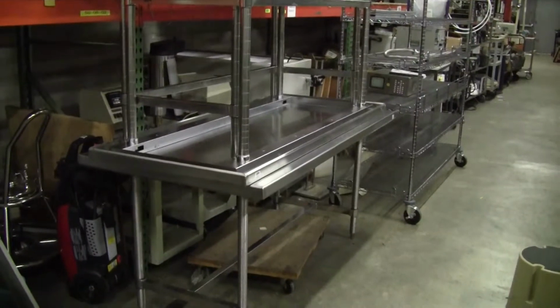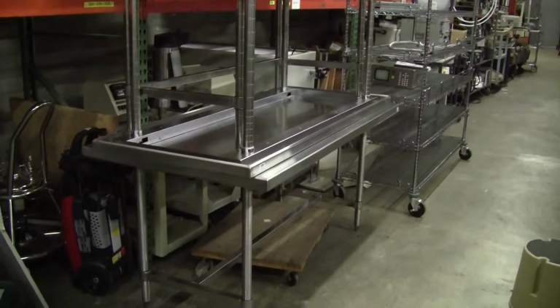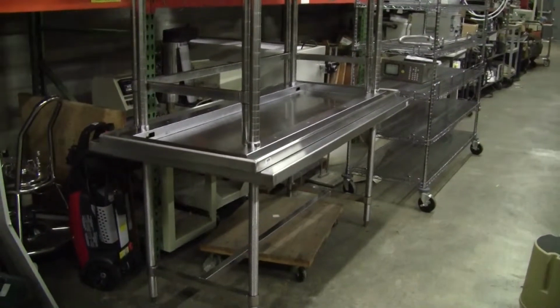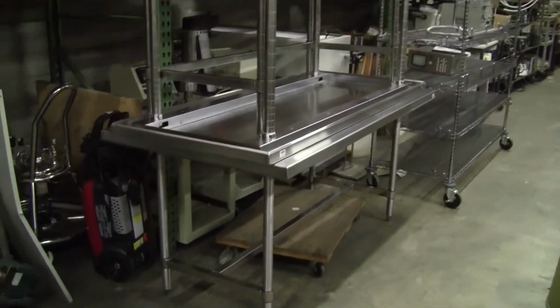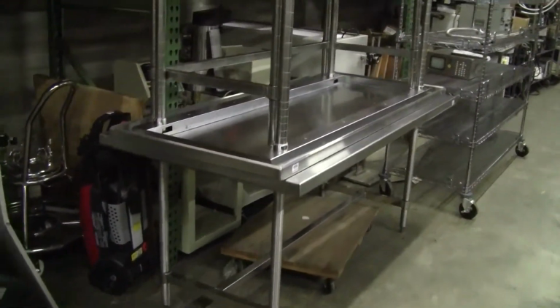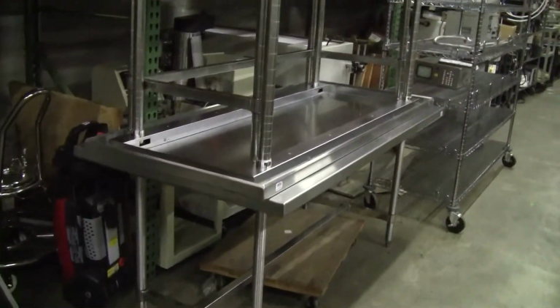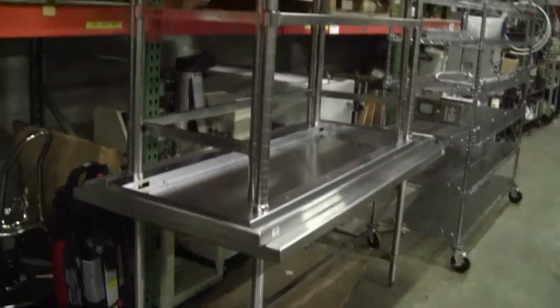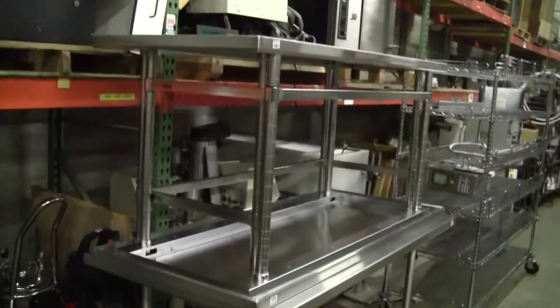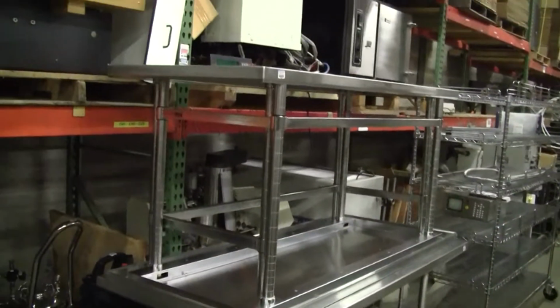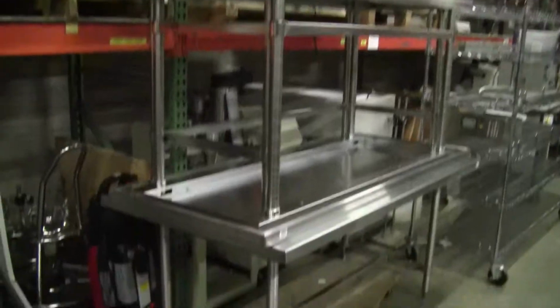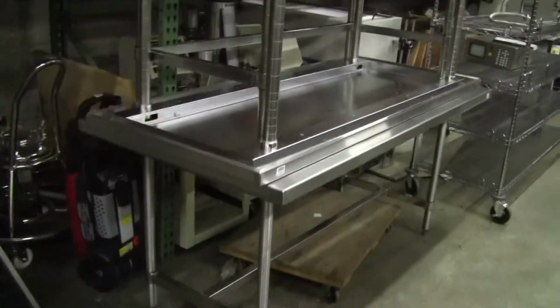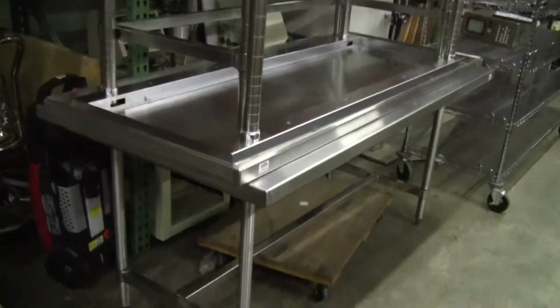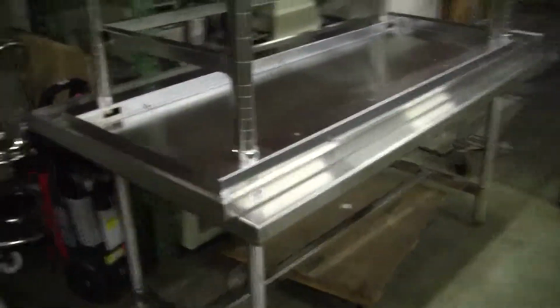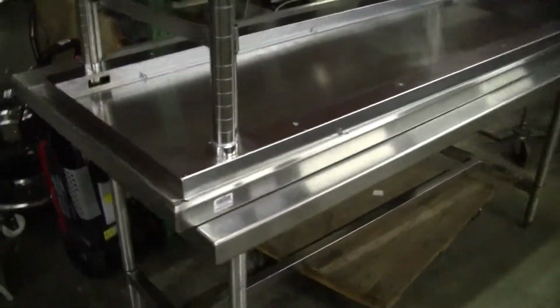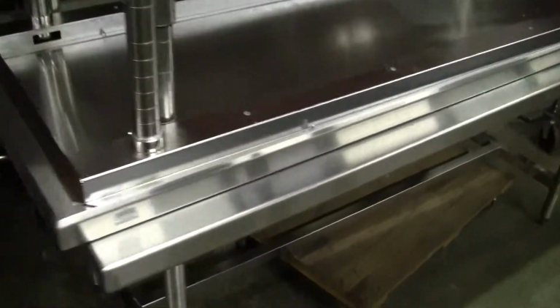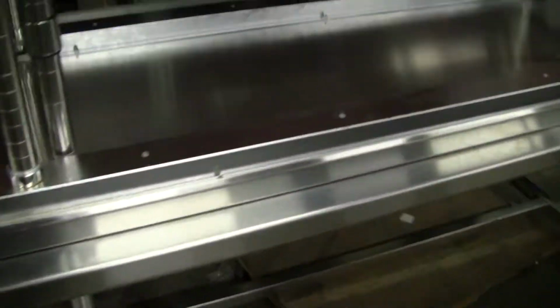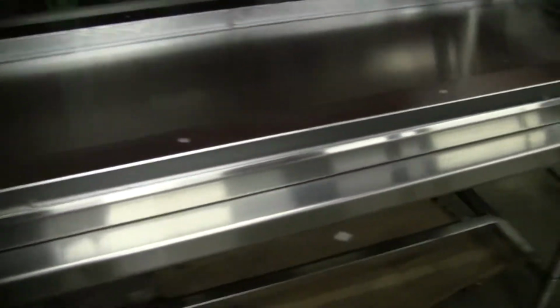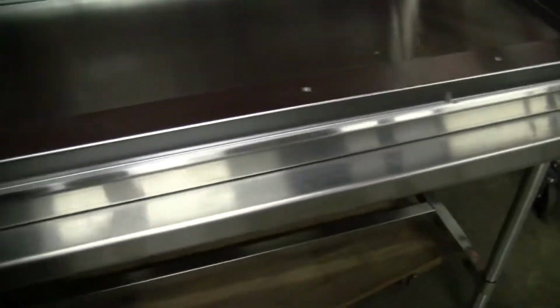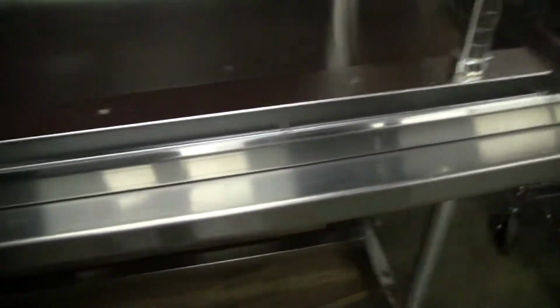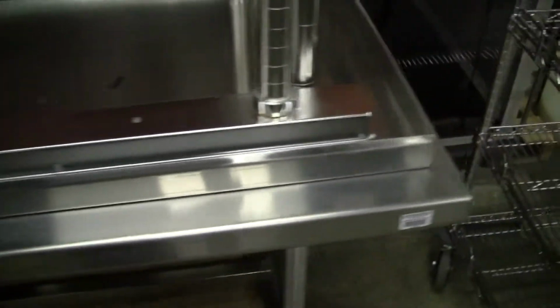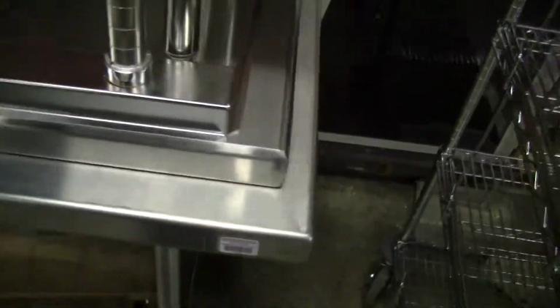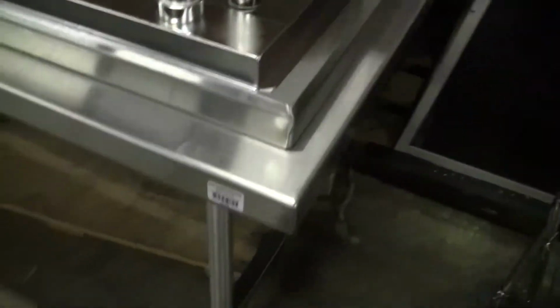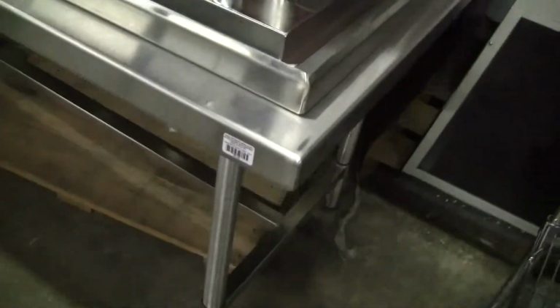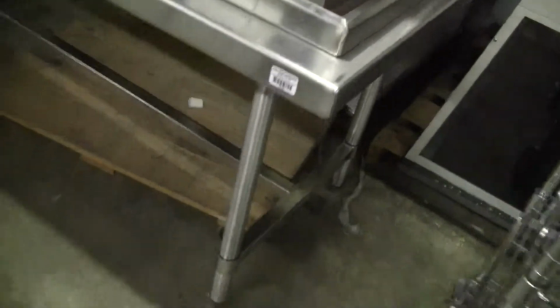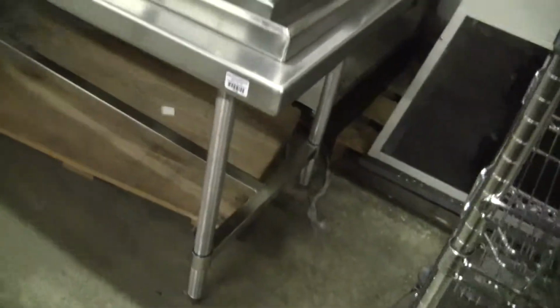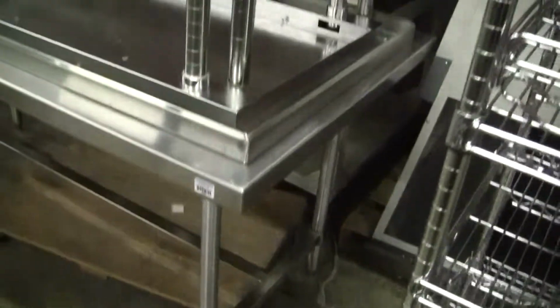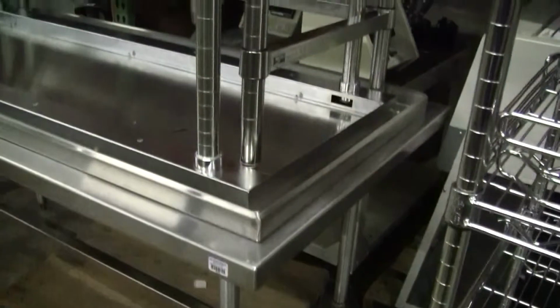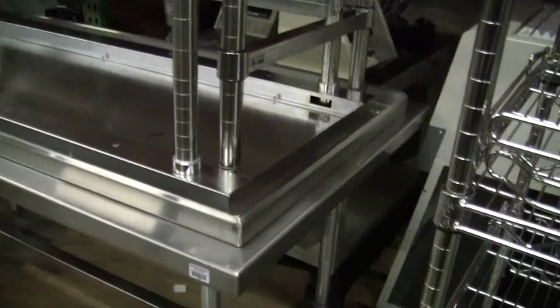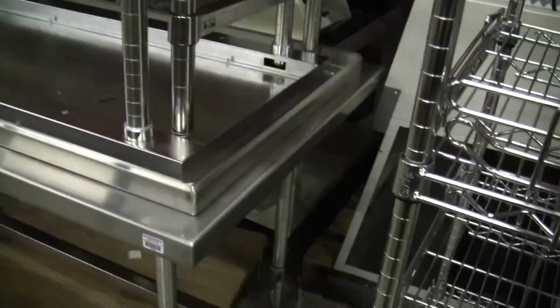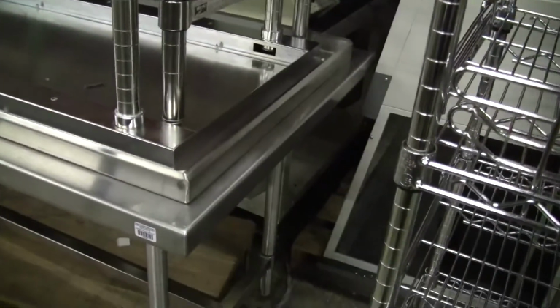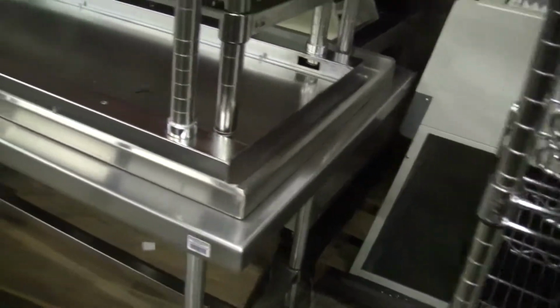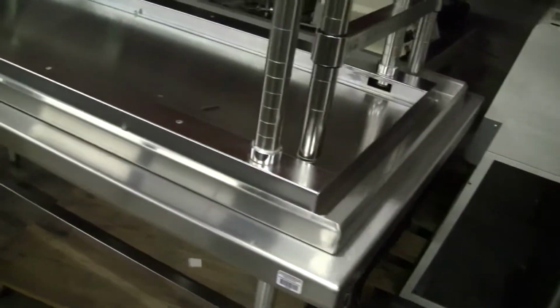Hi, this is Jim from High Tech Trader. Today we're looking at three identical Metro stainless steel tables. They're all 14 gauge stainless steel. They are 34 inches high, 30 inches deep, and six feet wide.